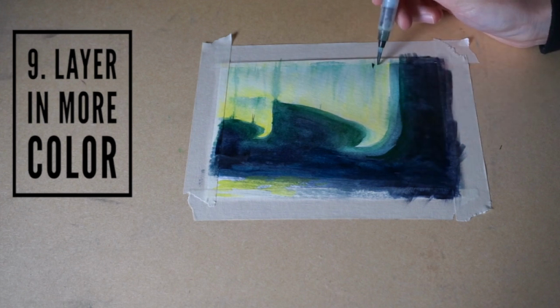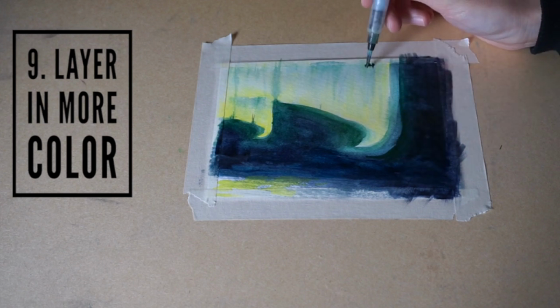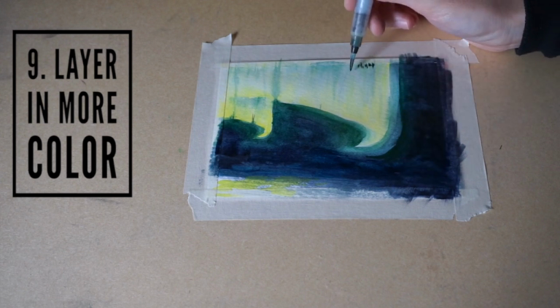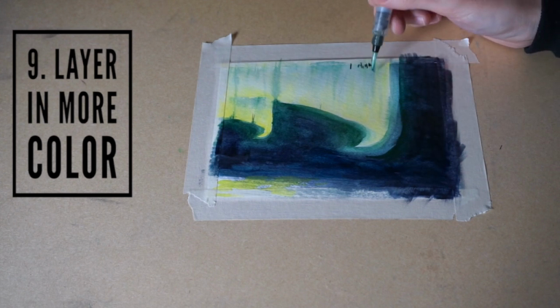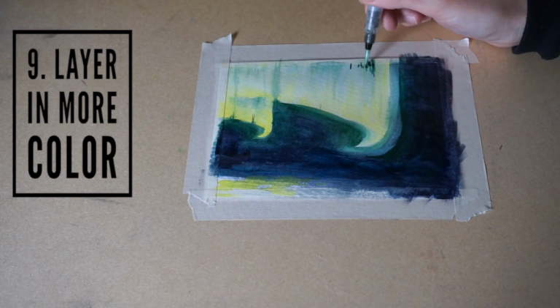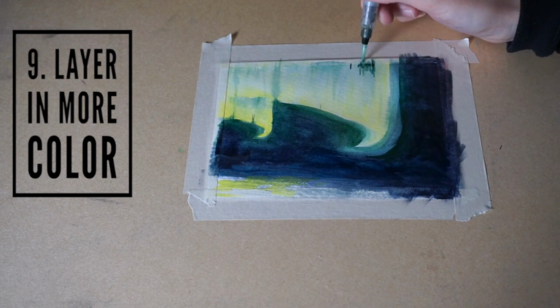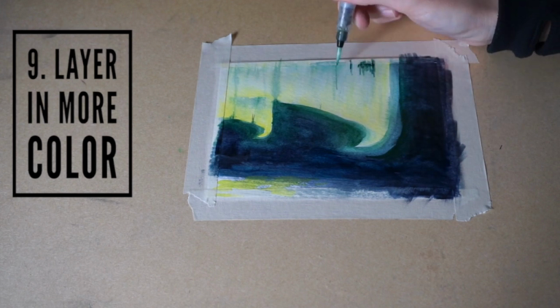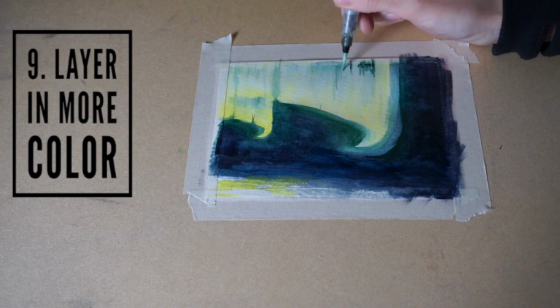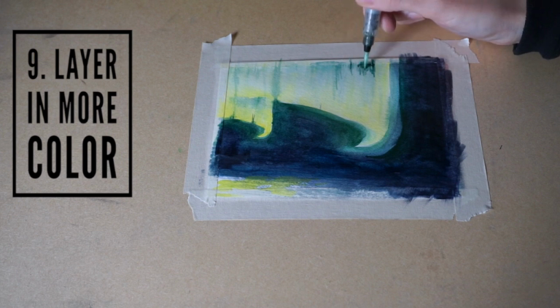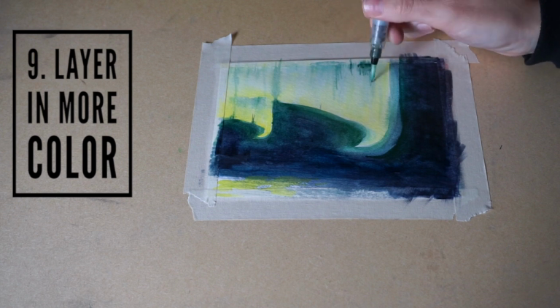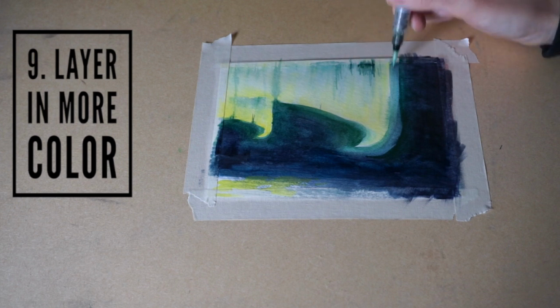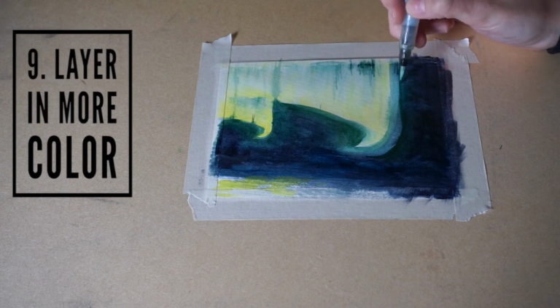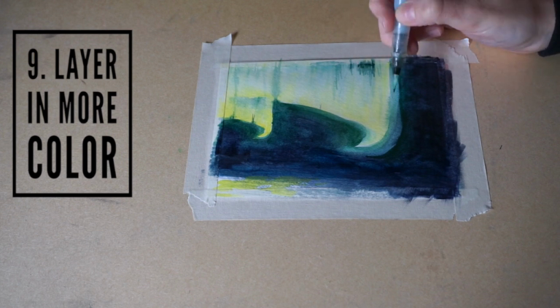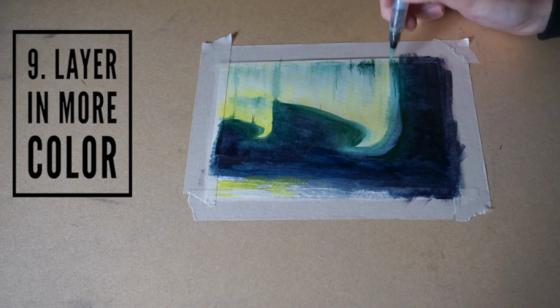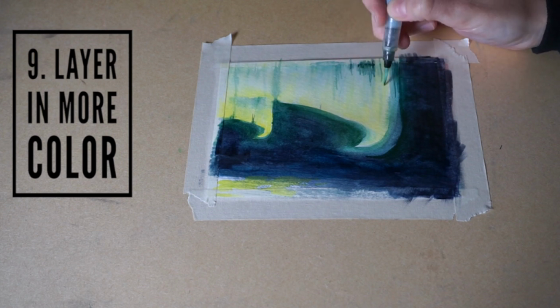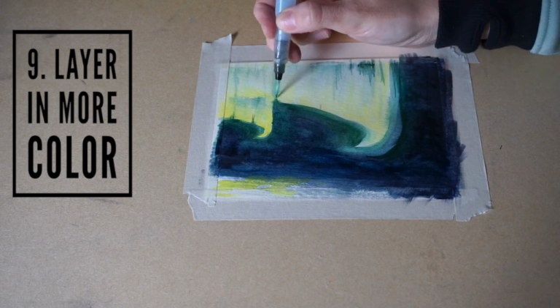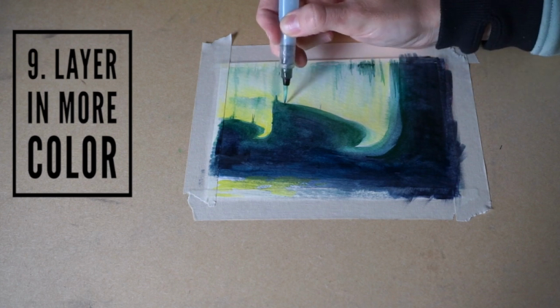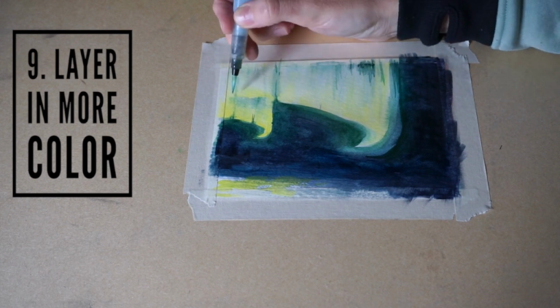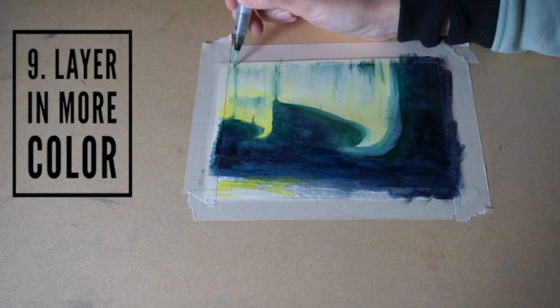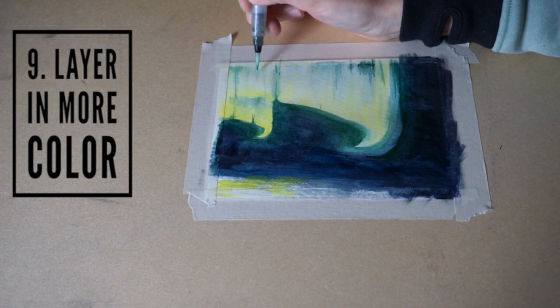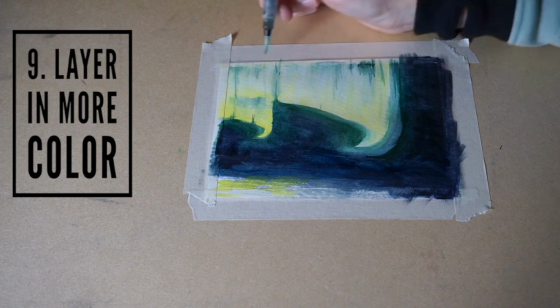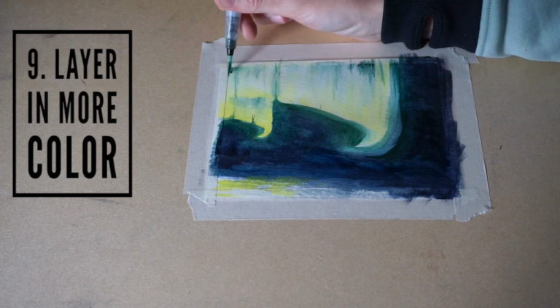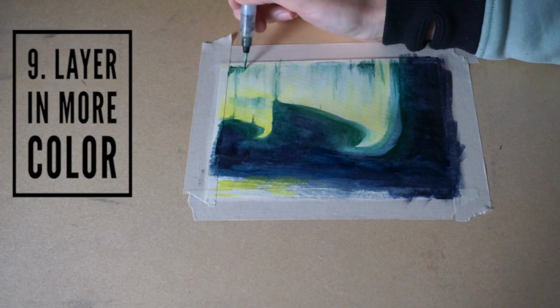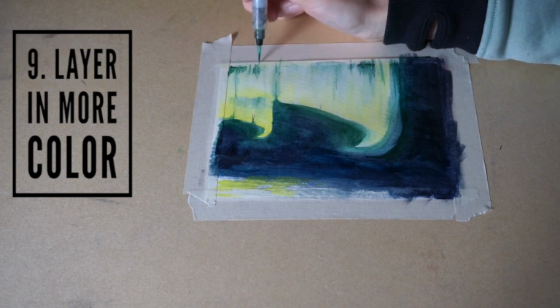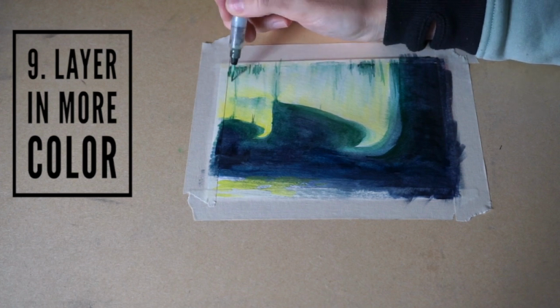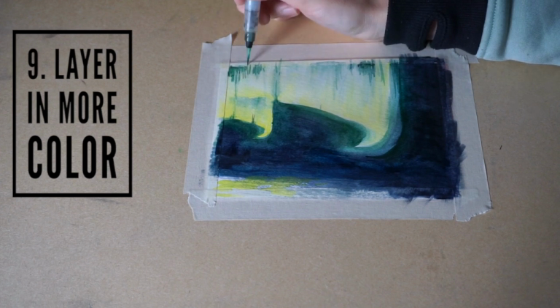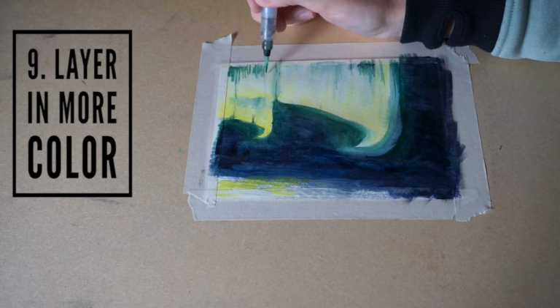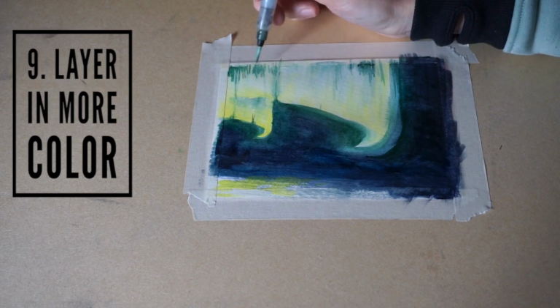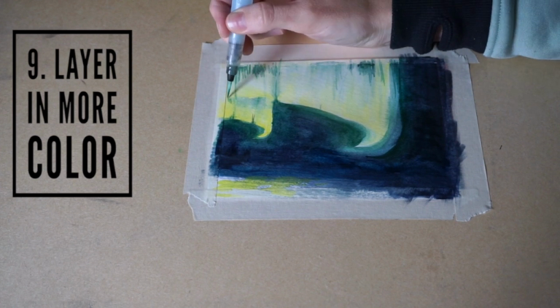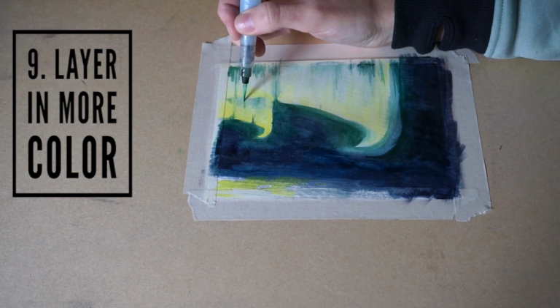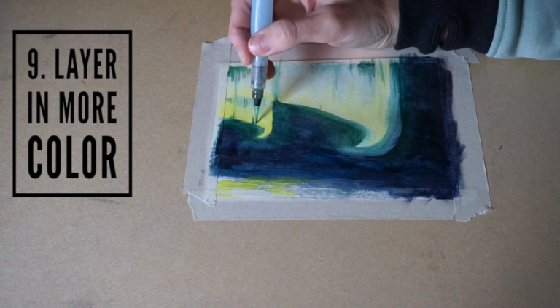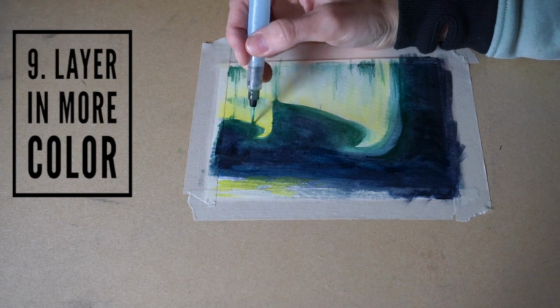I use my water brush to blend the colors a little bit better. I found that I can use a higher concentration of paint on the tip, and then when I want to blend it I use the whole brush.